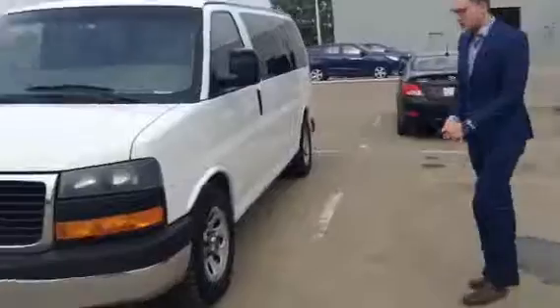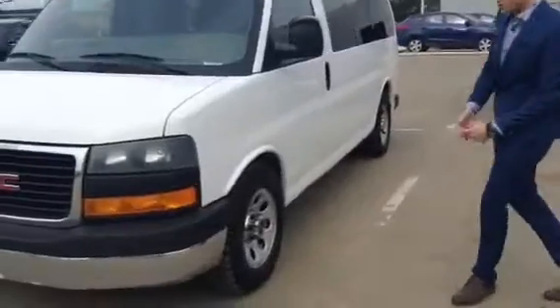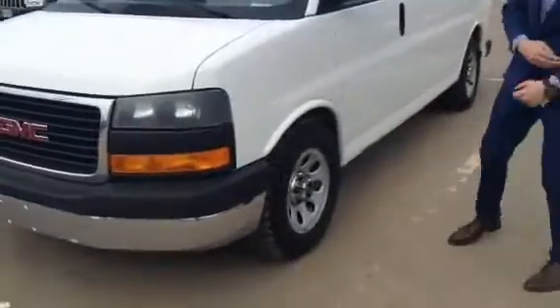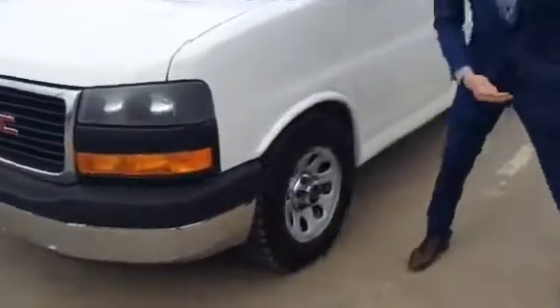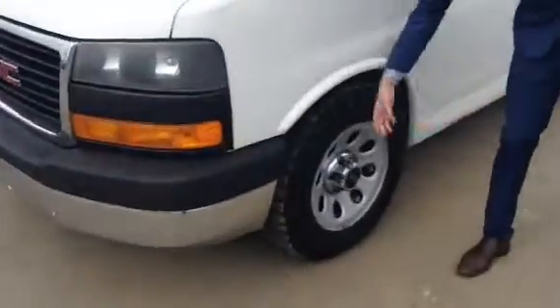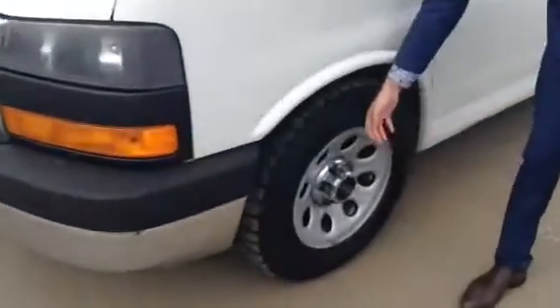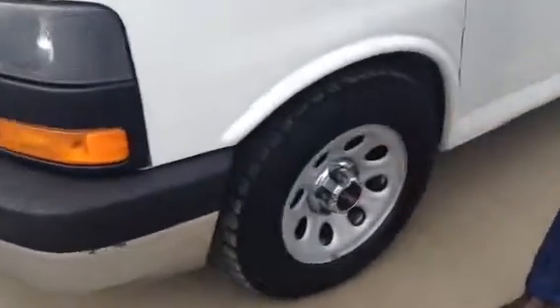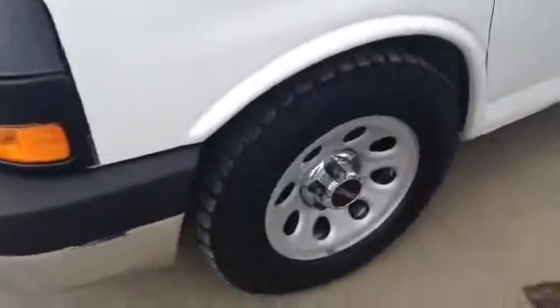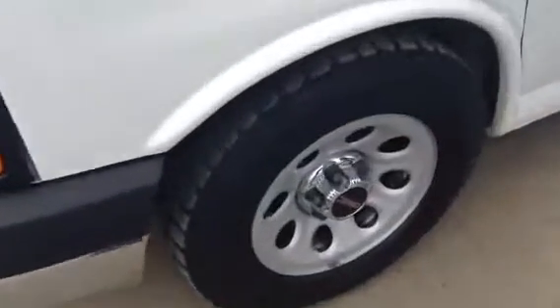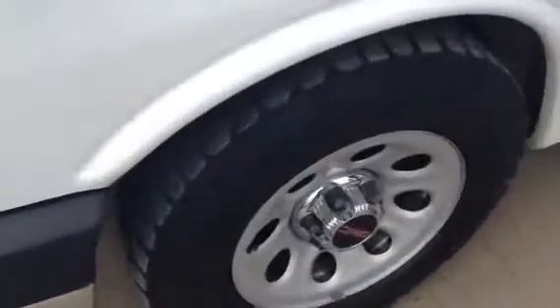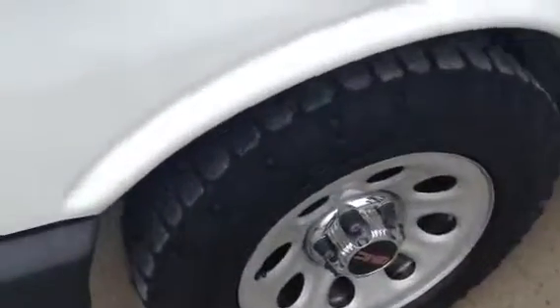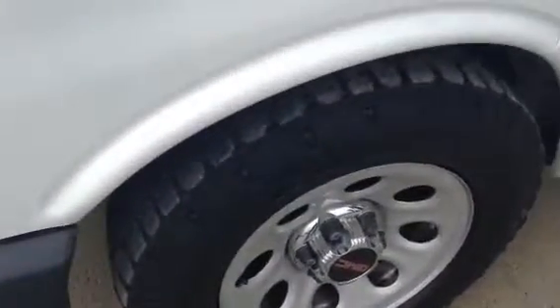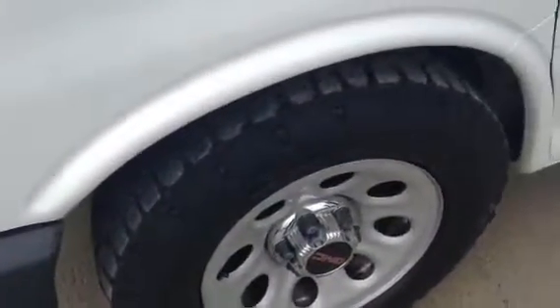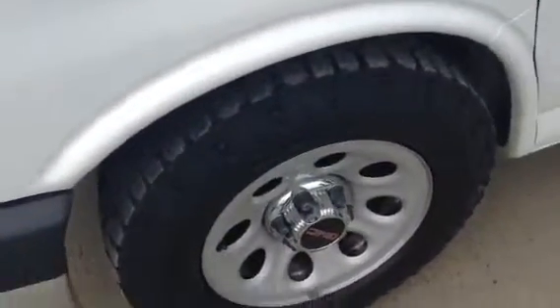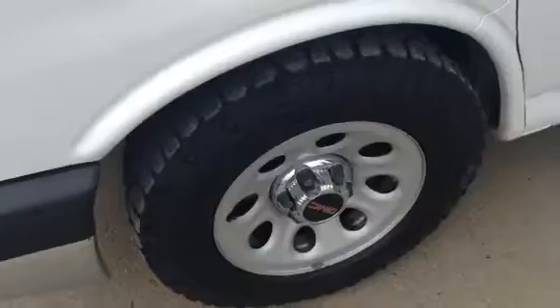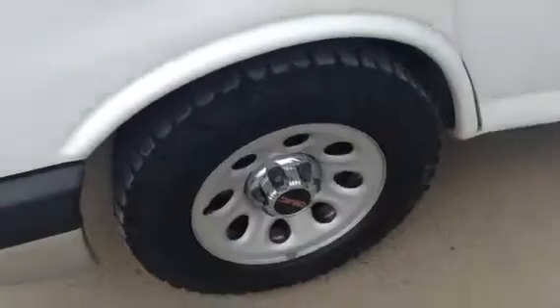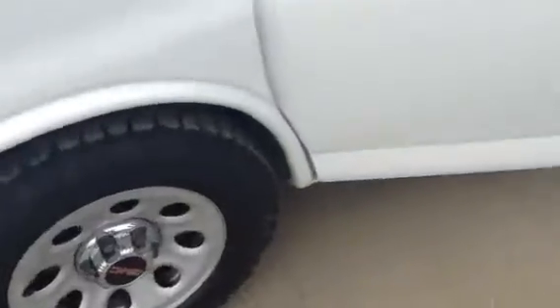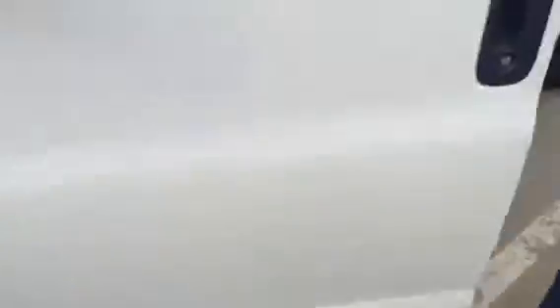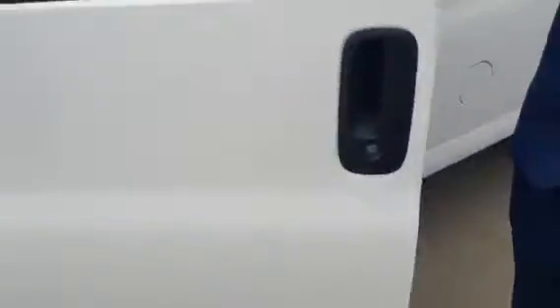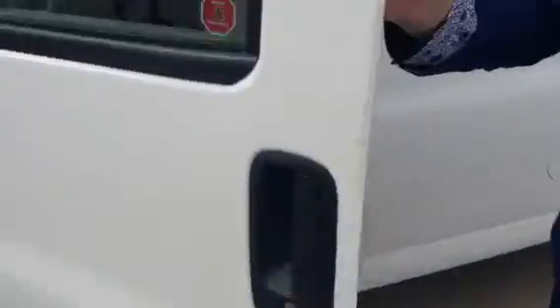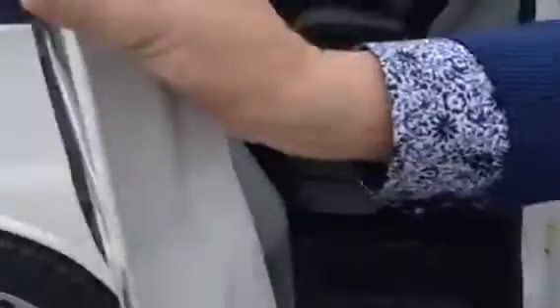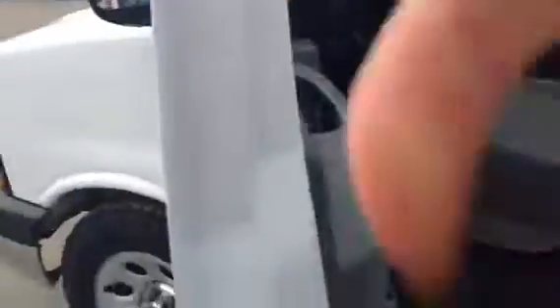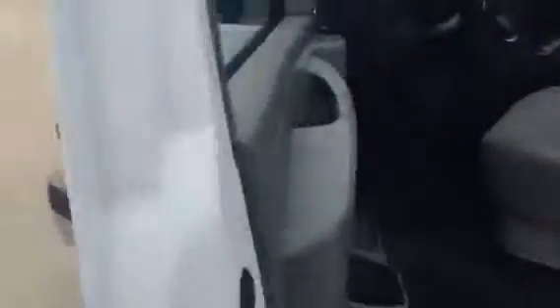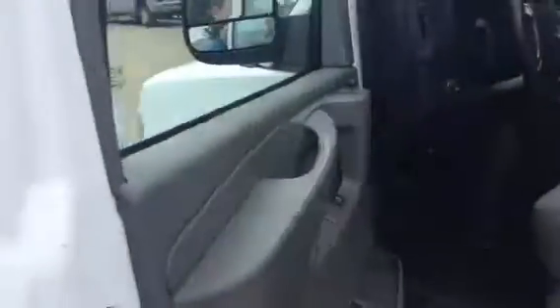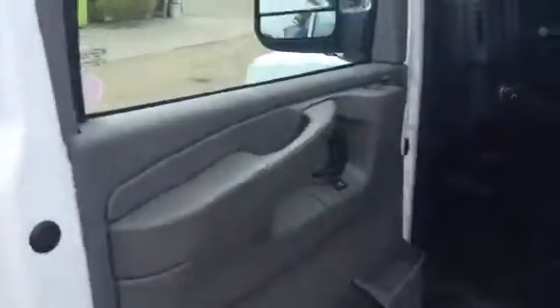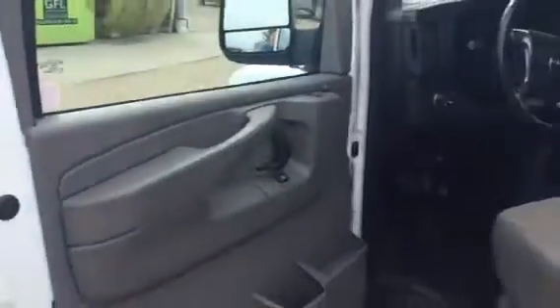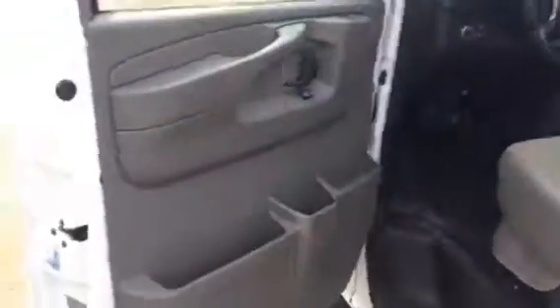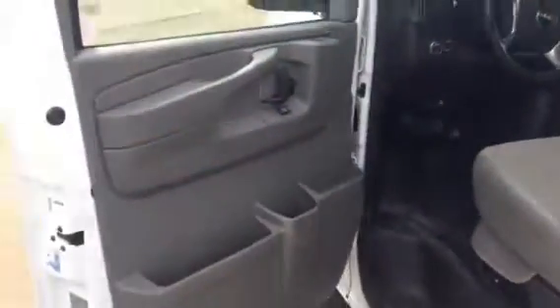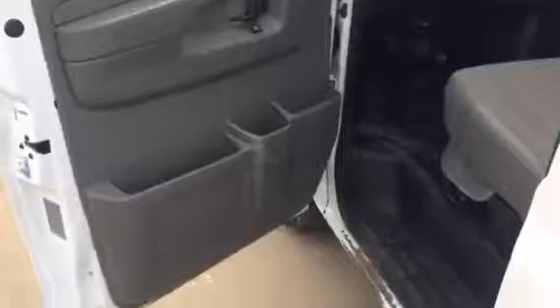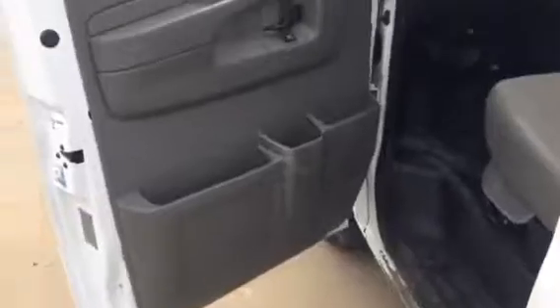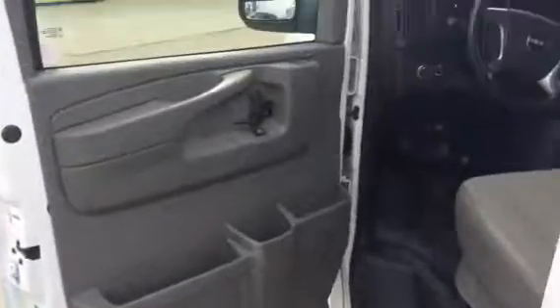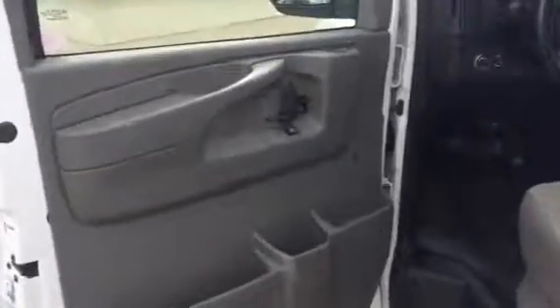Look at these gorgeous Goodyear Wrangler Dura tracks on there — never going to get stuck with those bad boys. We've got the tow mirrors on the side, so make sure if you're towing a trailer or anything, you're not going to have any trouble seeing your trailer.